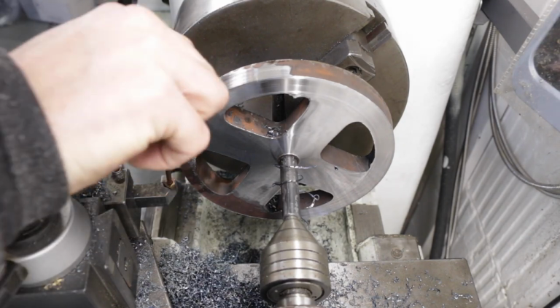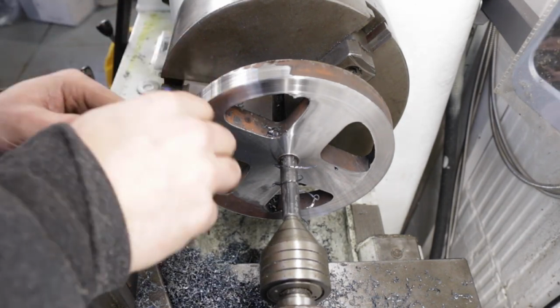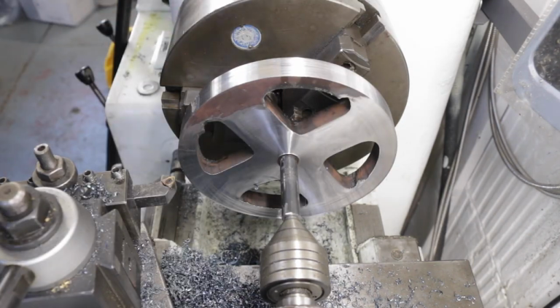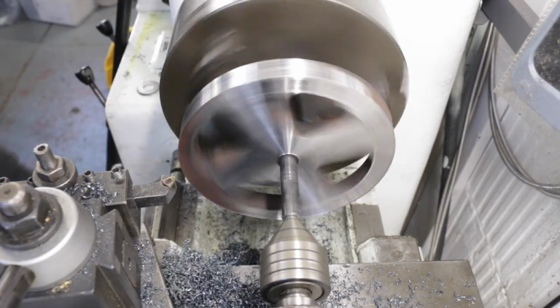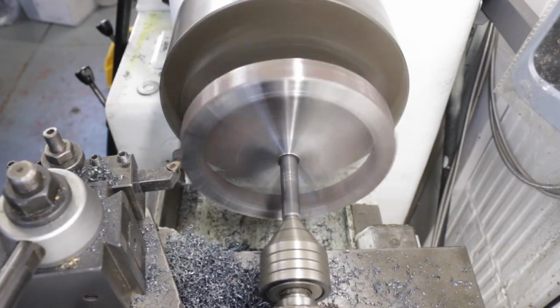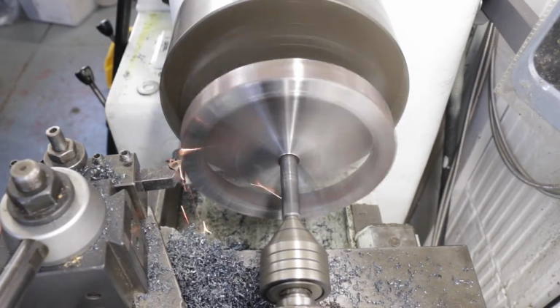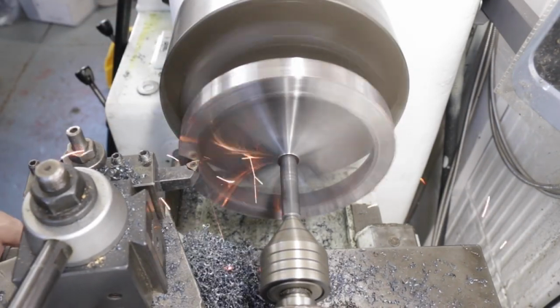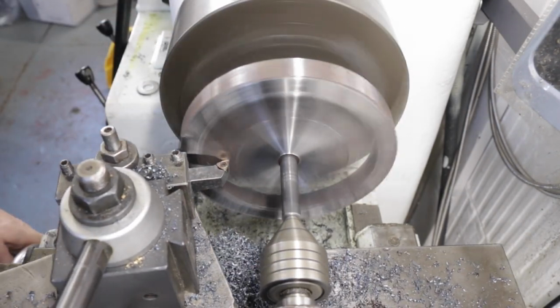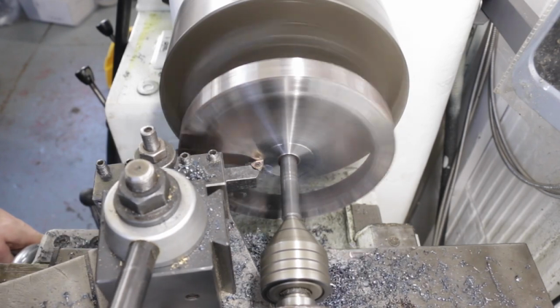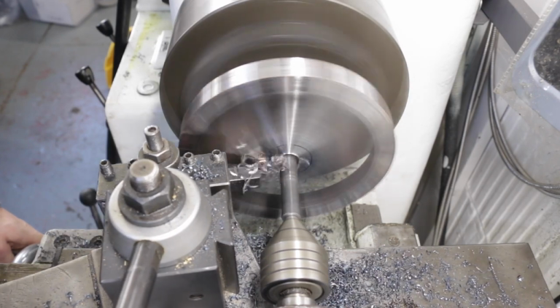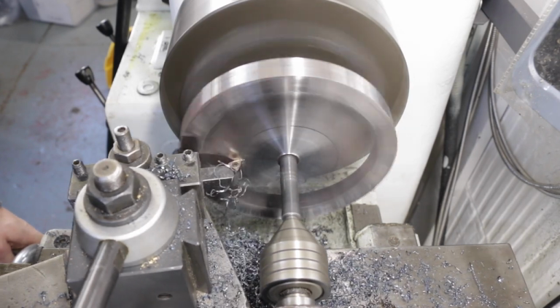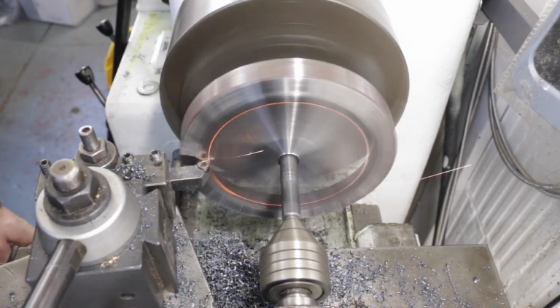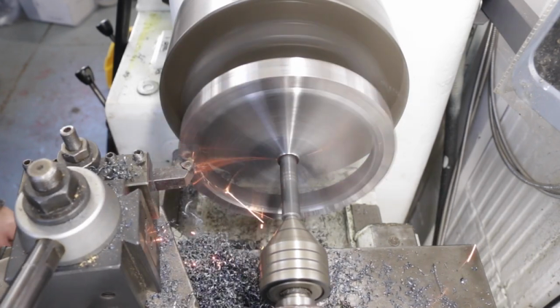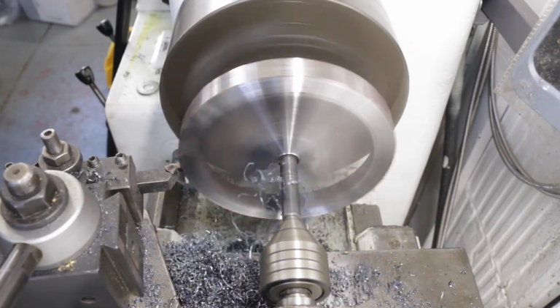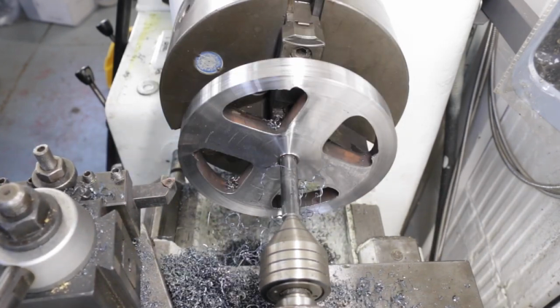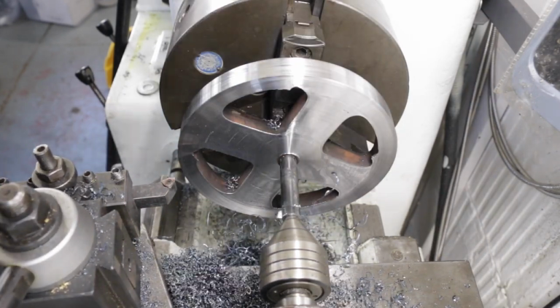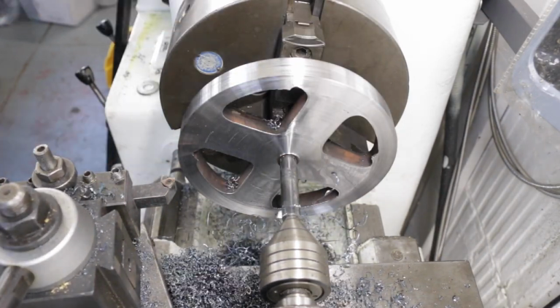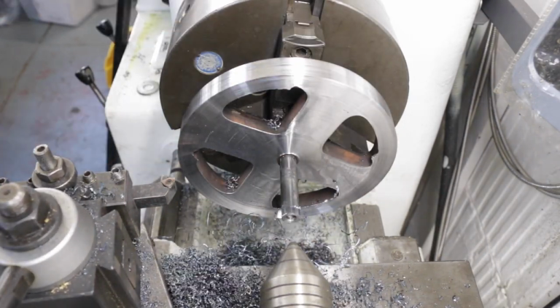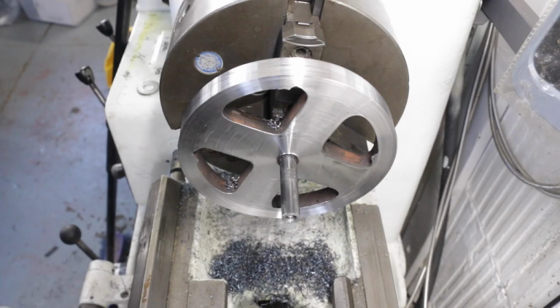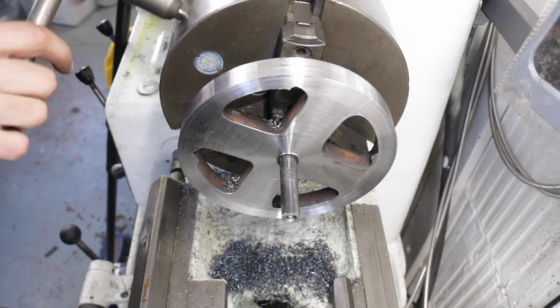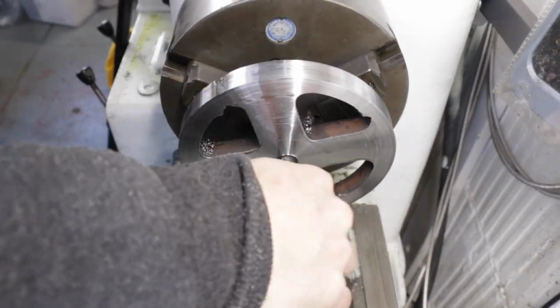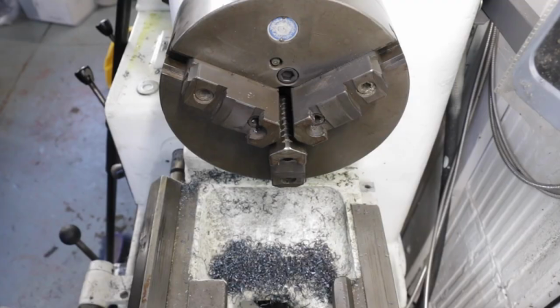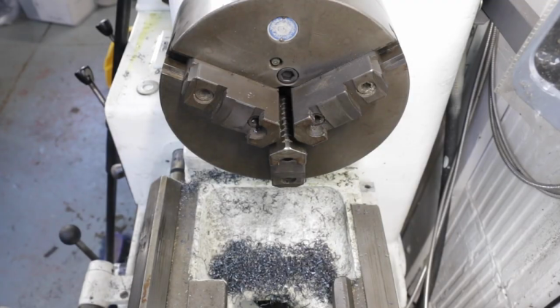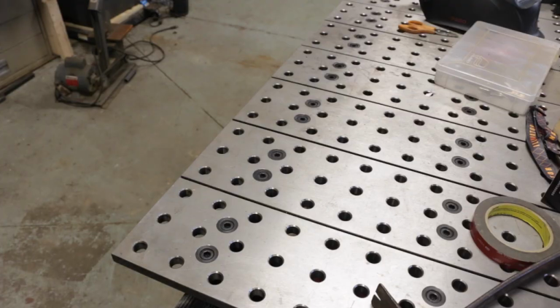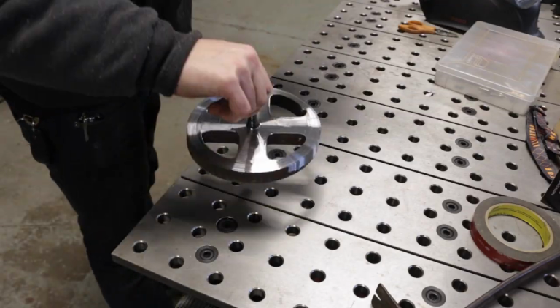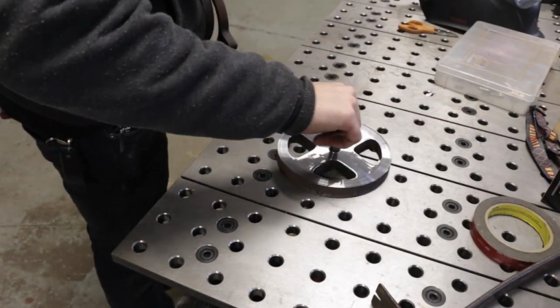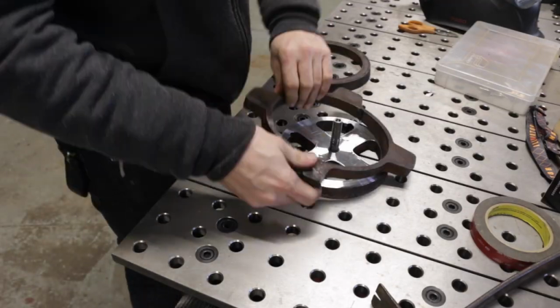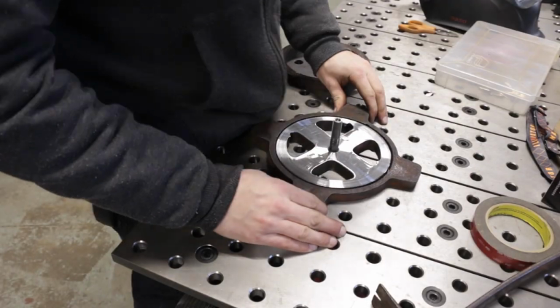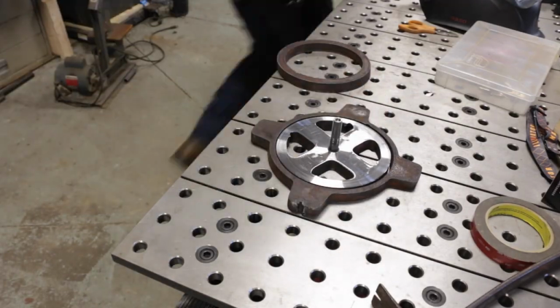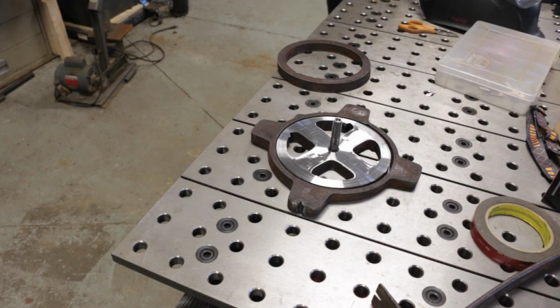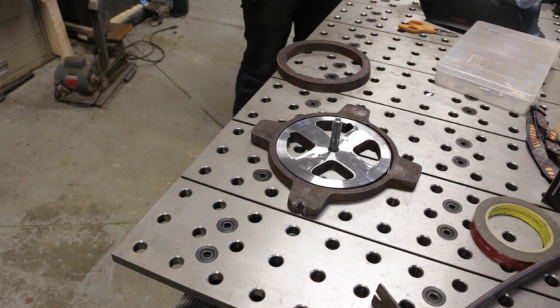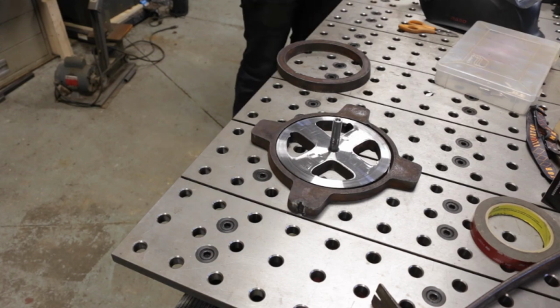After the outside-diameter cut, I'm also taking some facing passes on this part because I want it to be slightly thinner than the base itself, so that I'm able to have it swivel up against the table and not interfere with it. You can see that nice machined face.